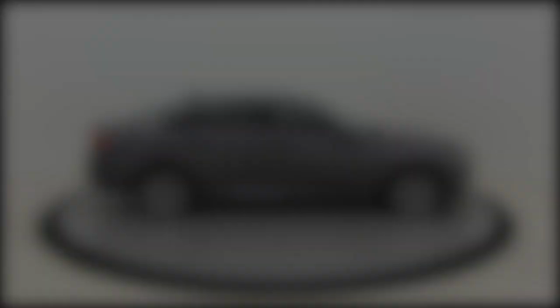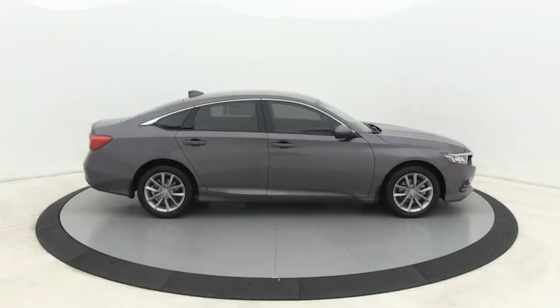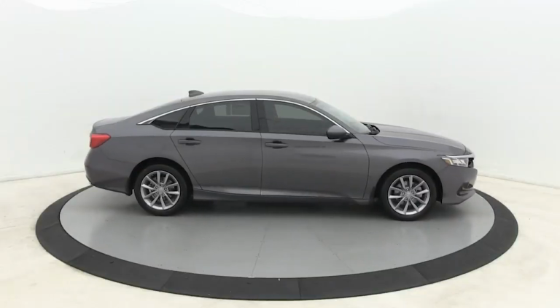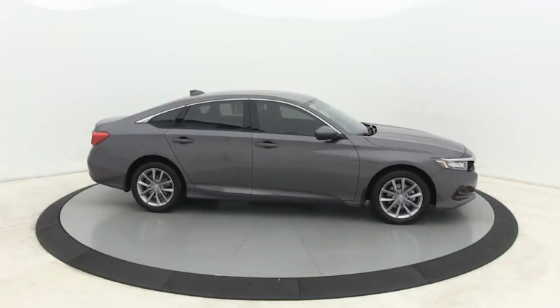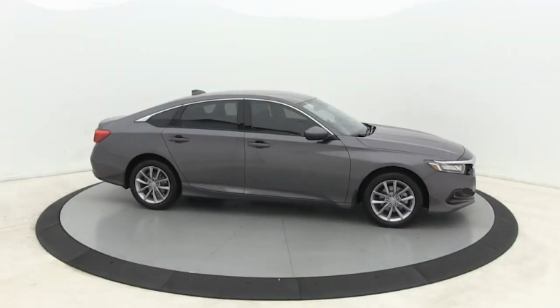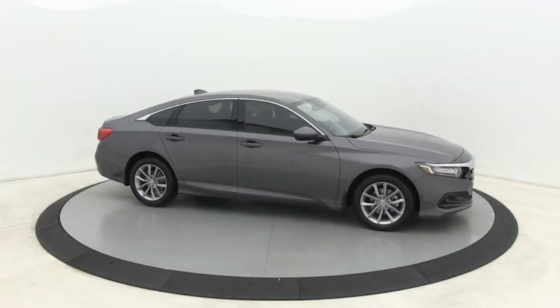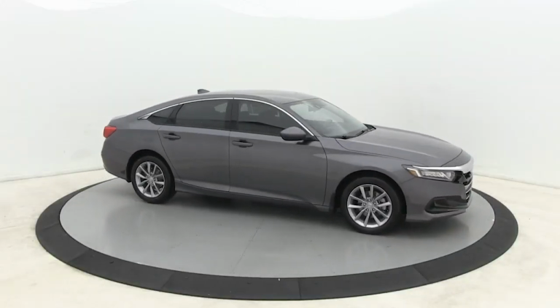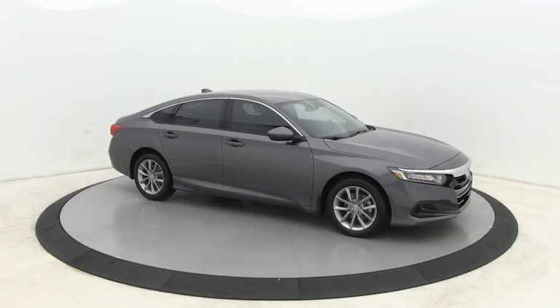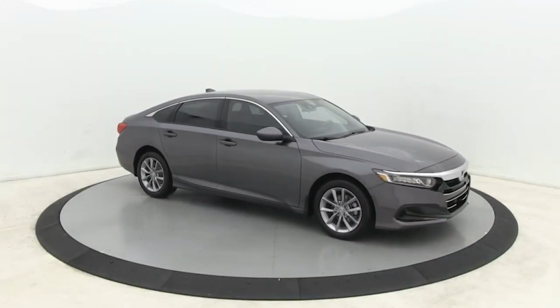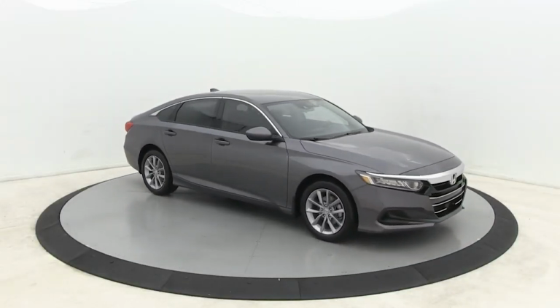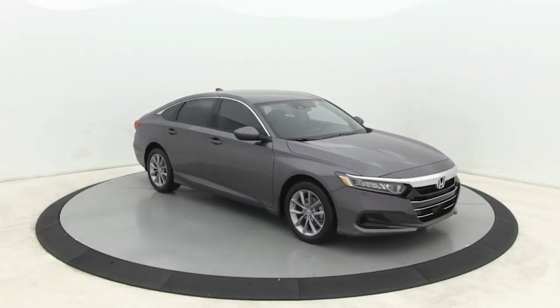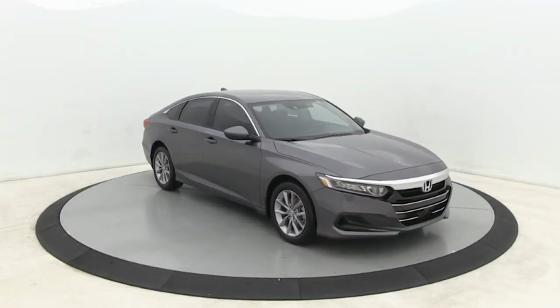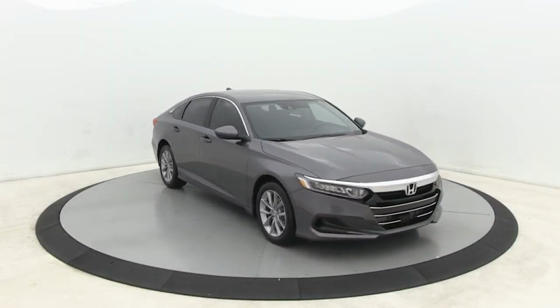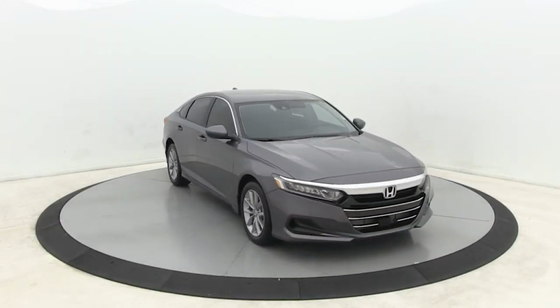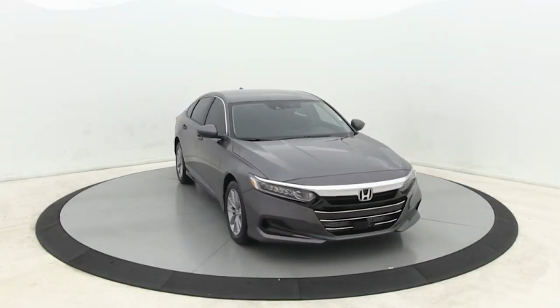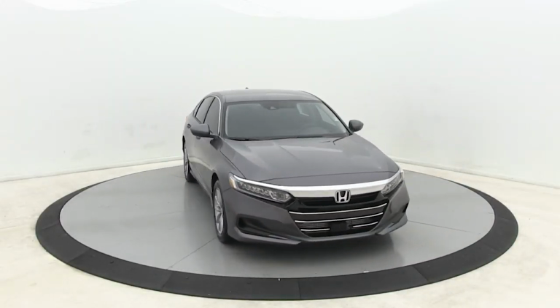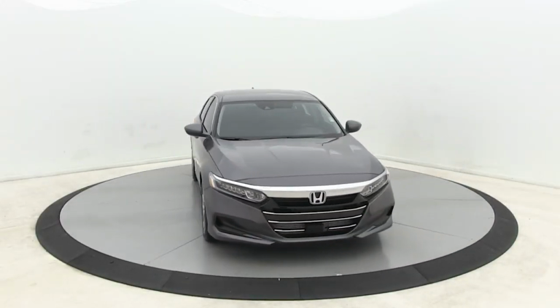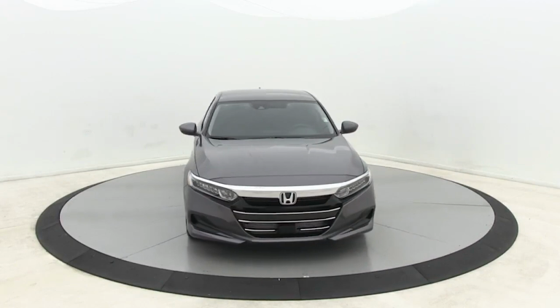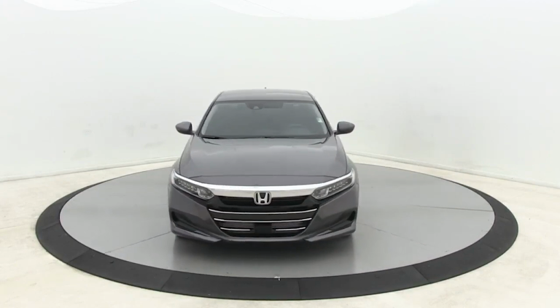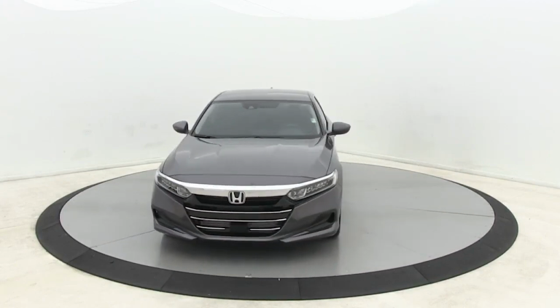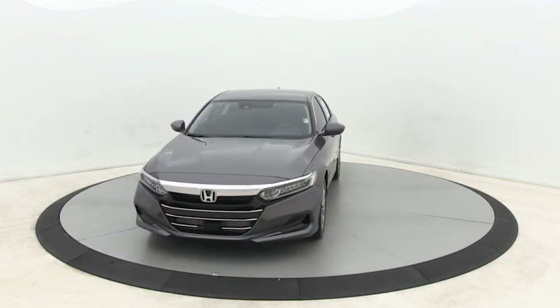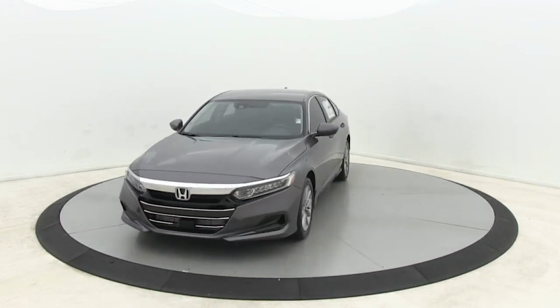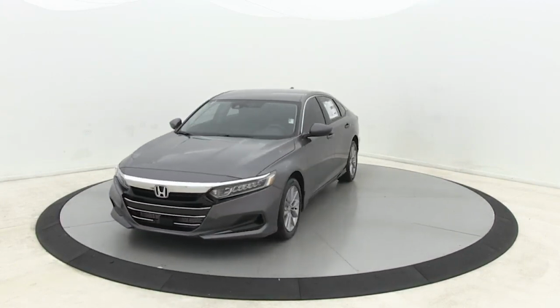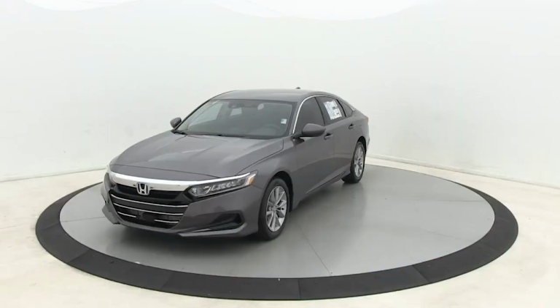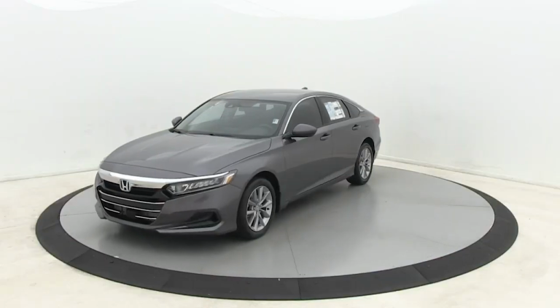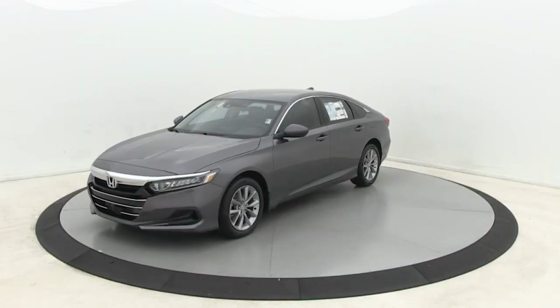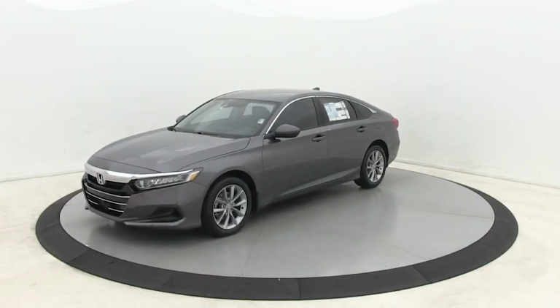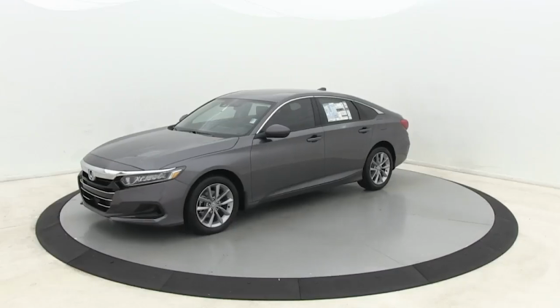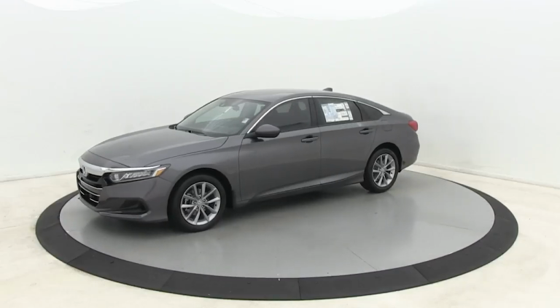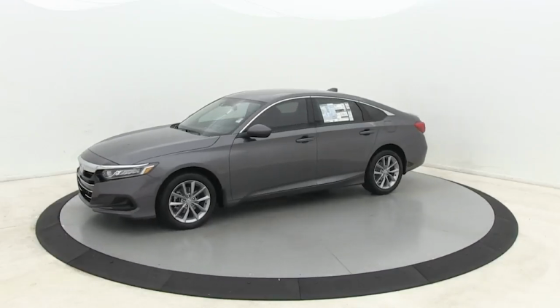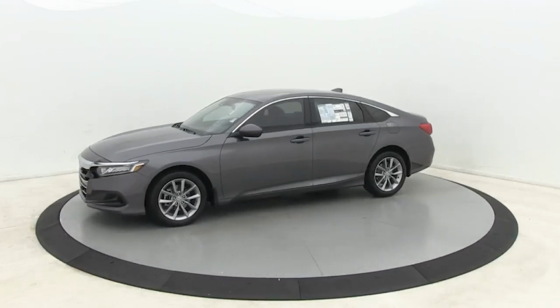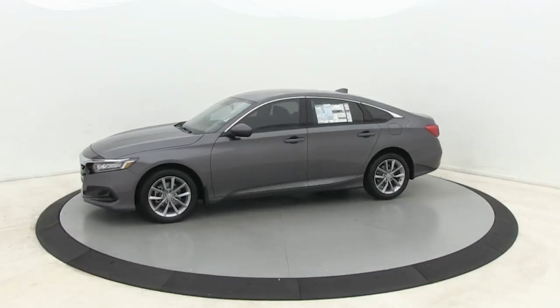Introducing the 2021 Honda Accord. Imagine yourself enfolded in premium style and quality with powerful performance at your fingertips.